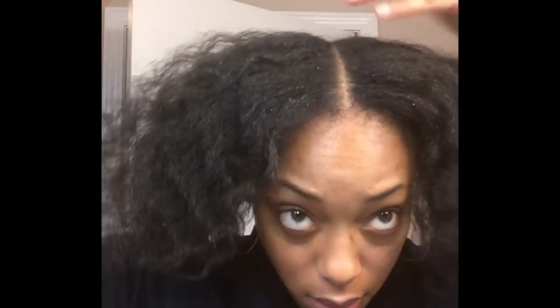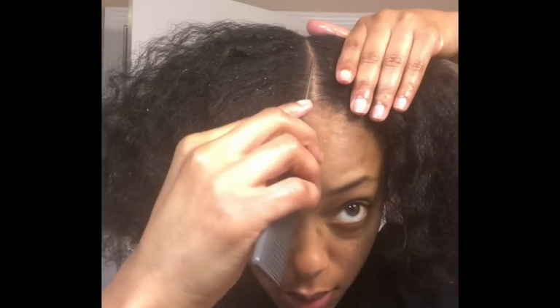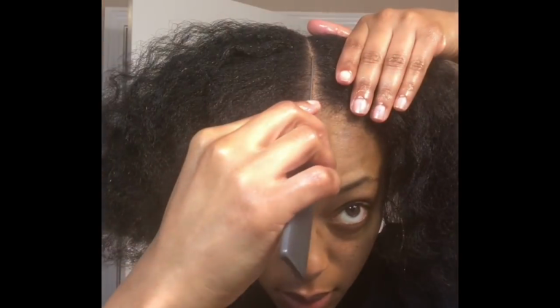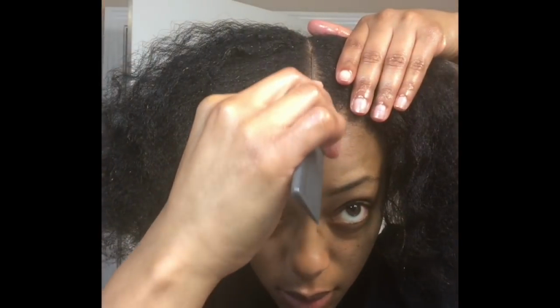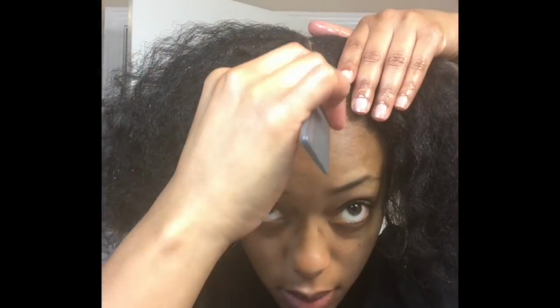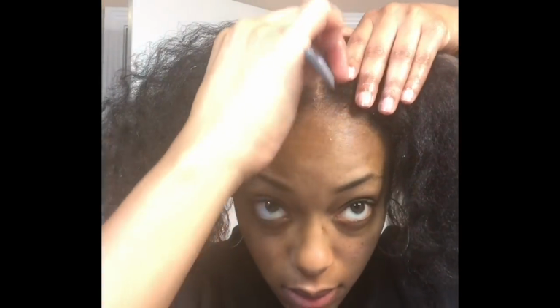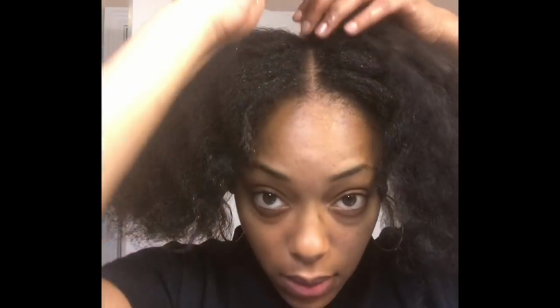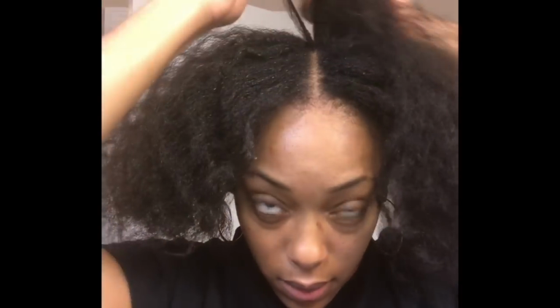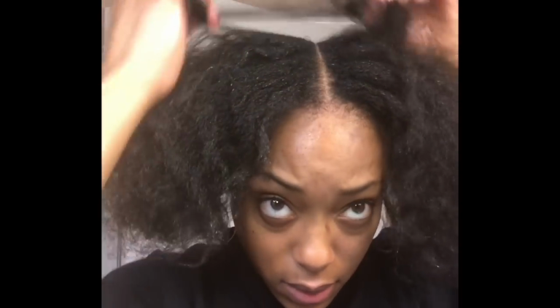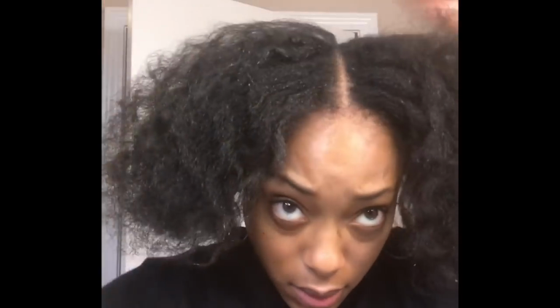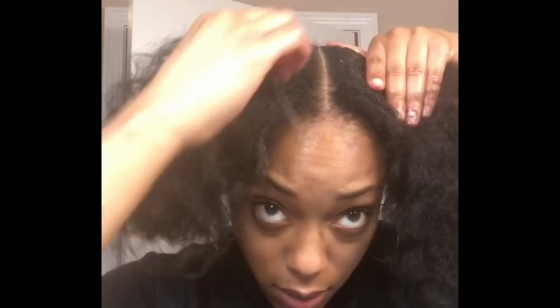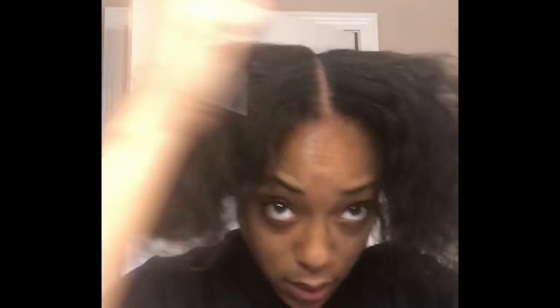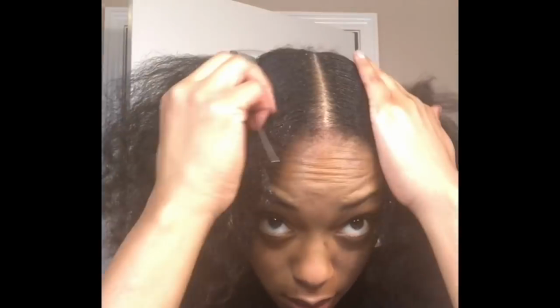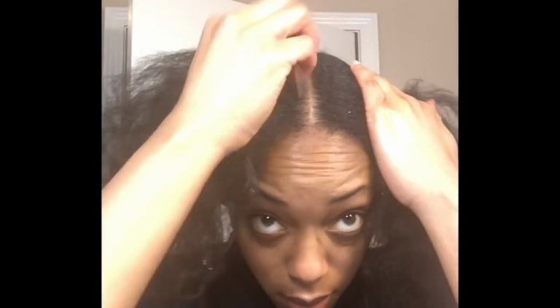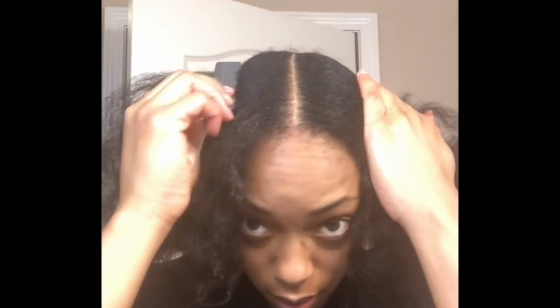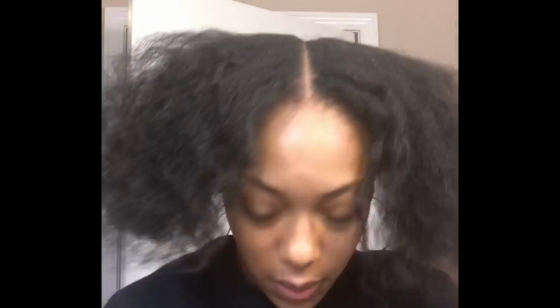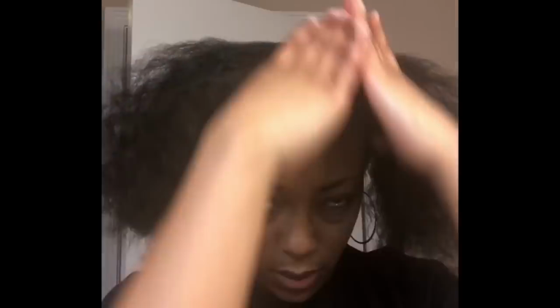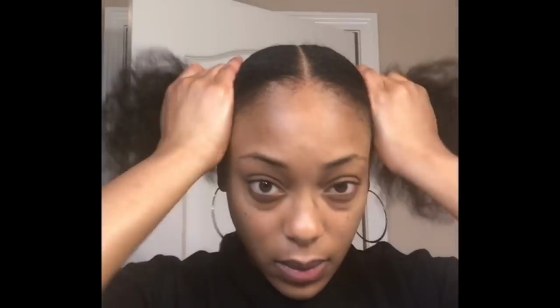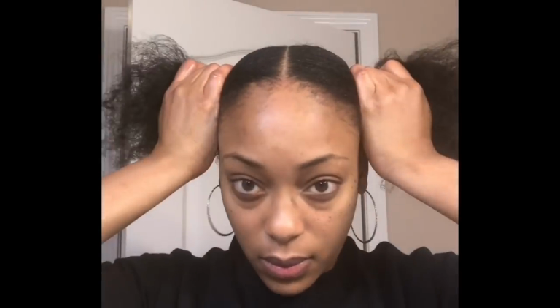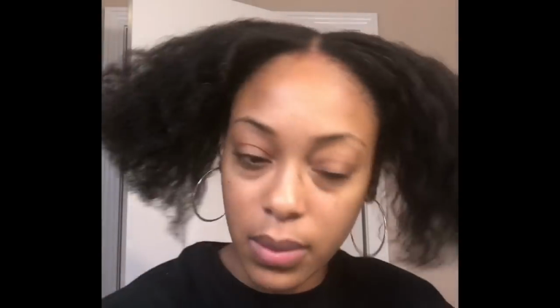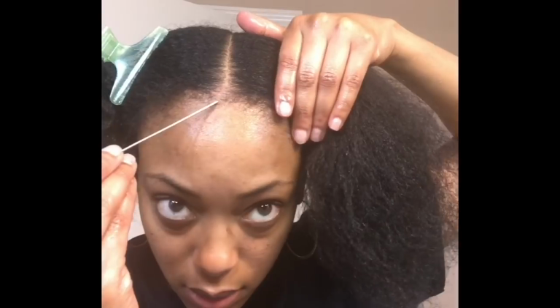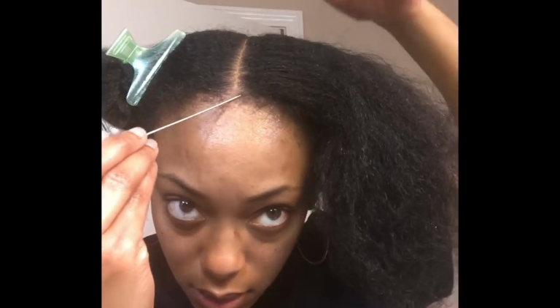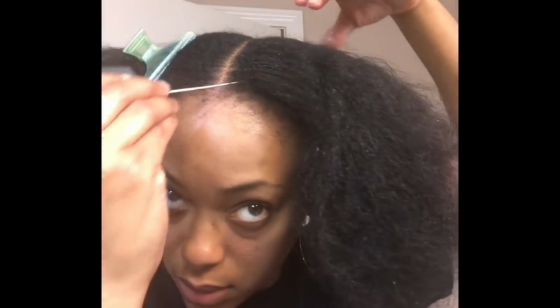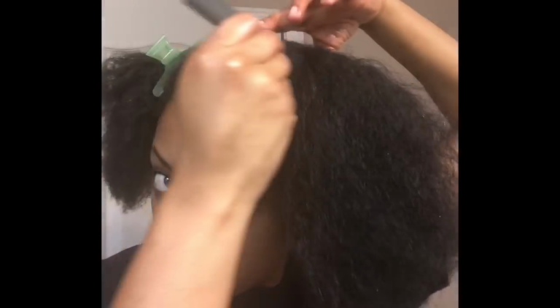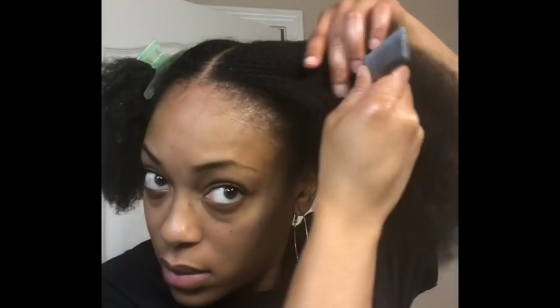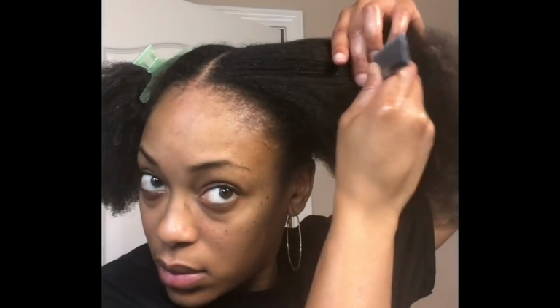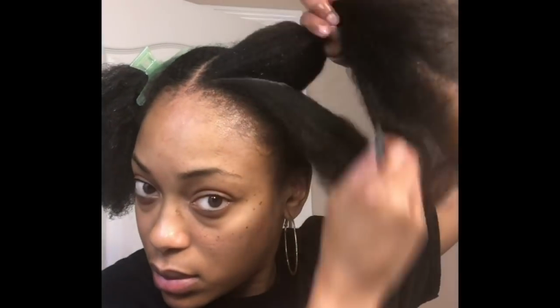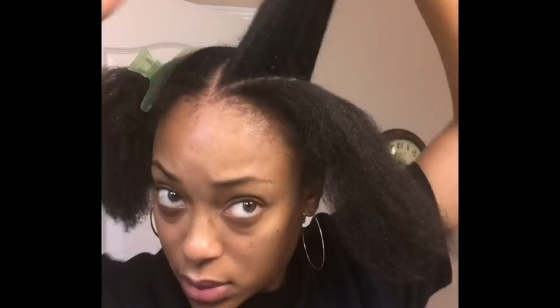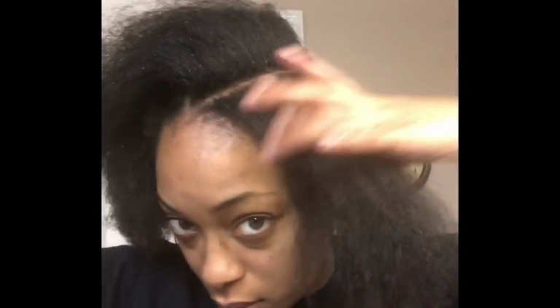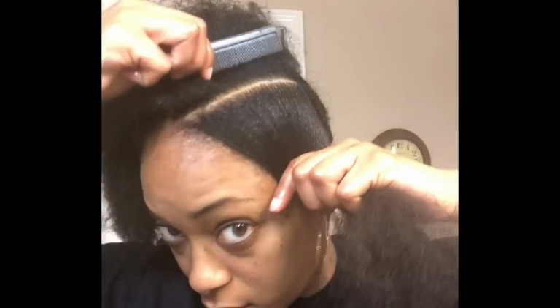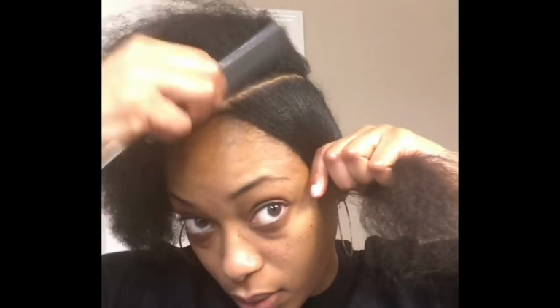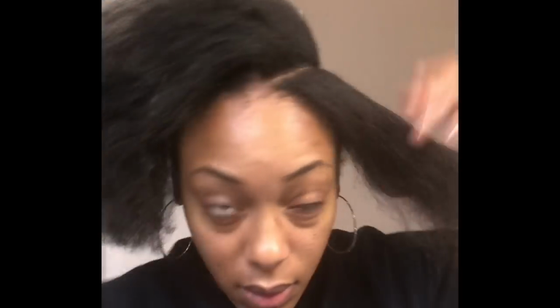Now I'm going to start styling the front section, so I'm going to part my hair straight down the middle, and from the beginning of the middle part I'm going to make a diagonal part.